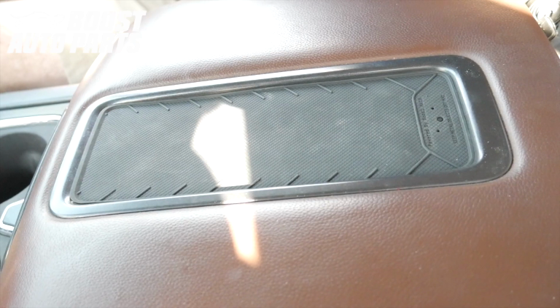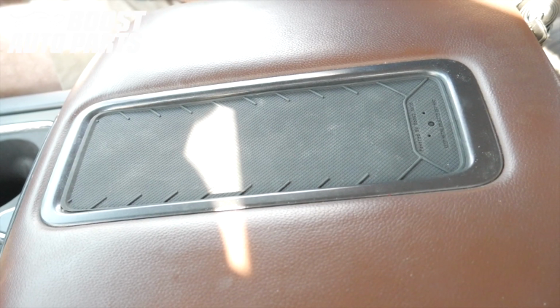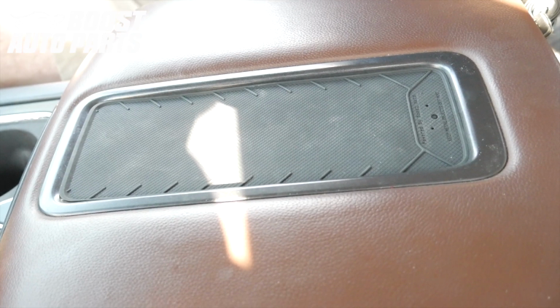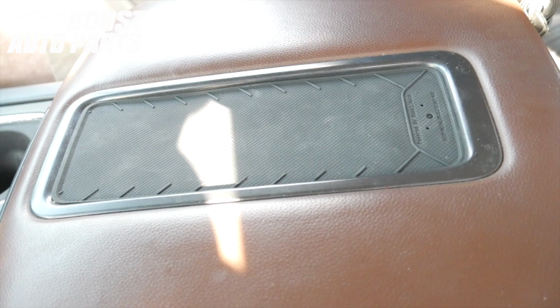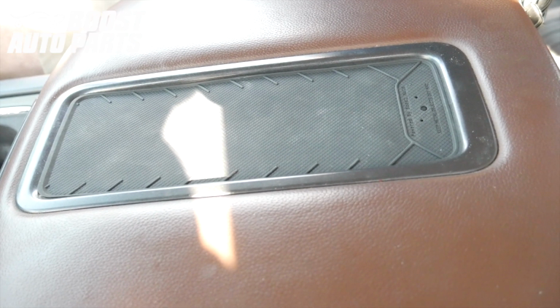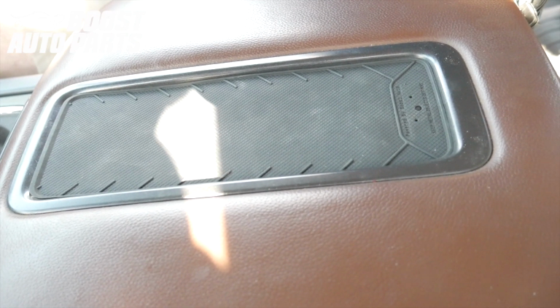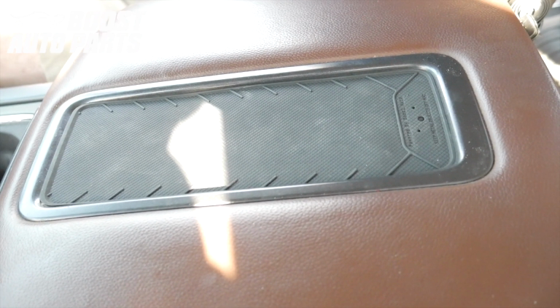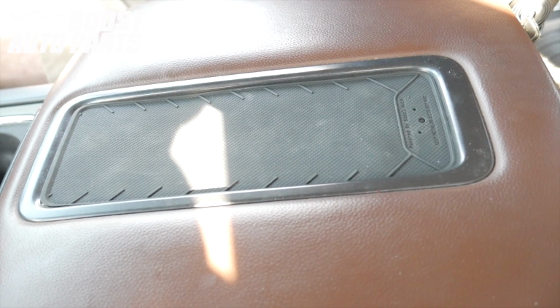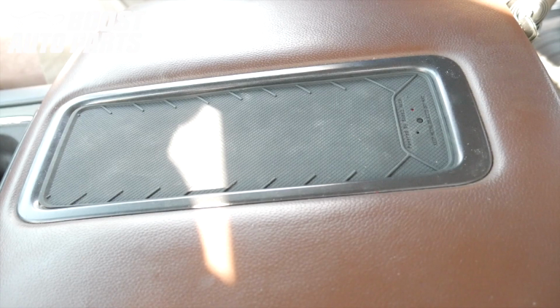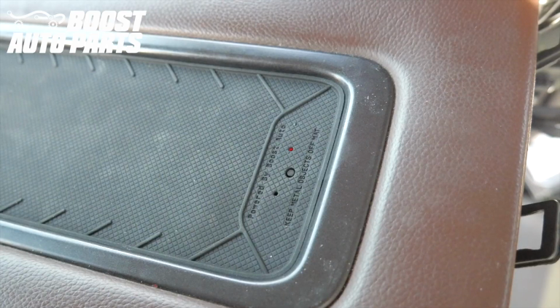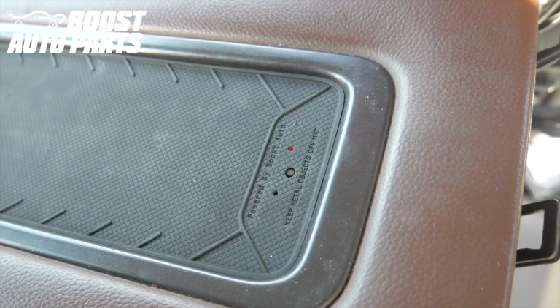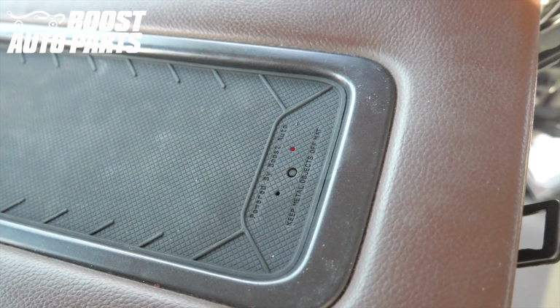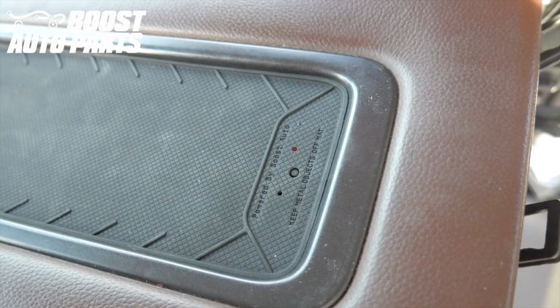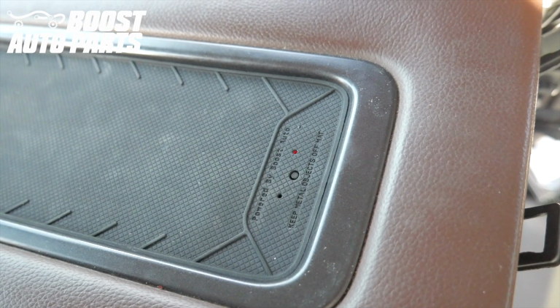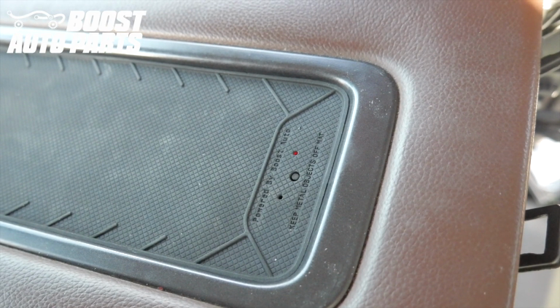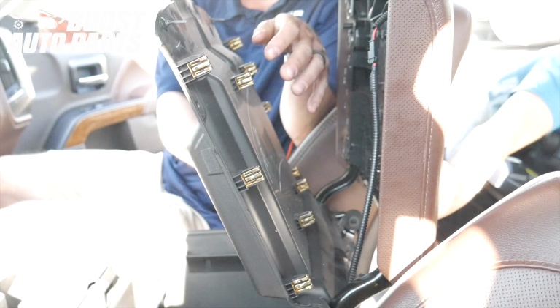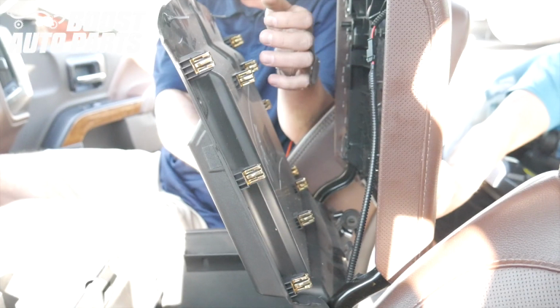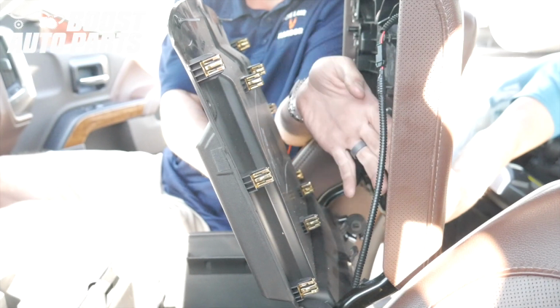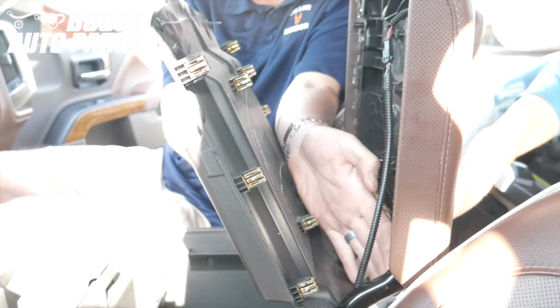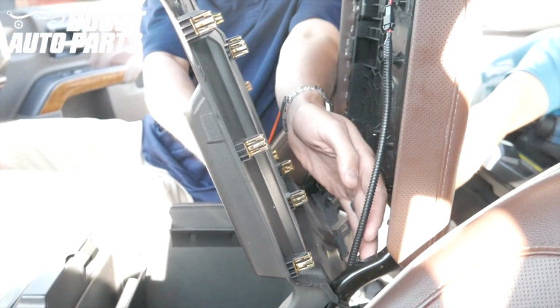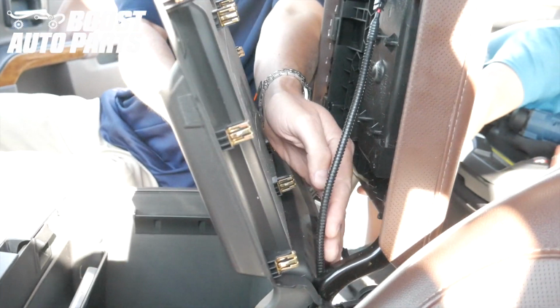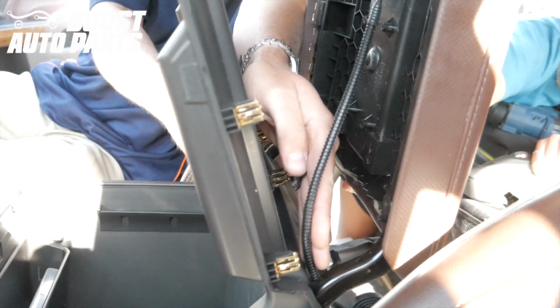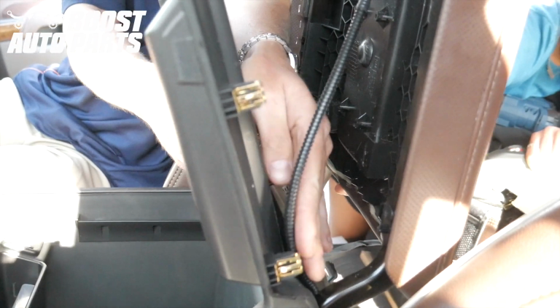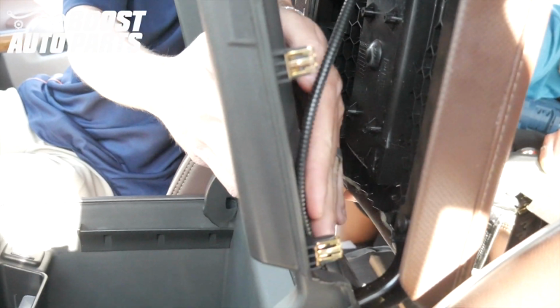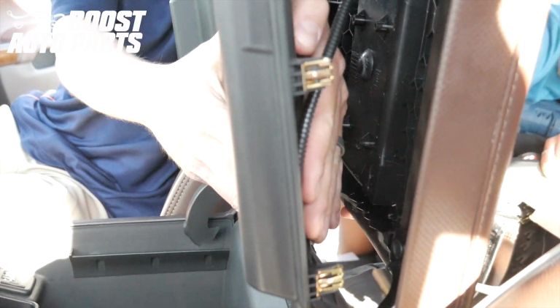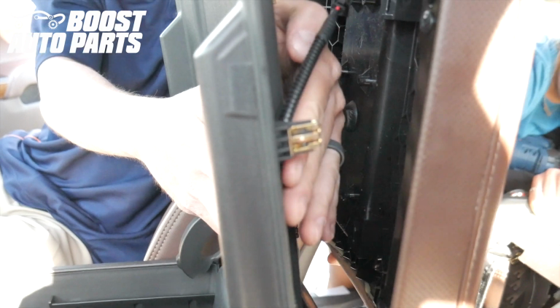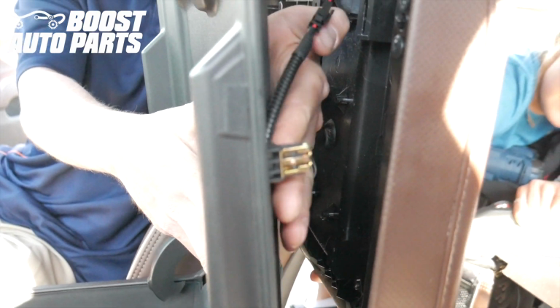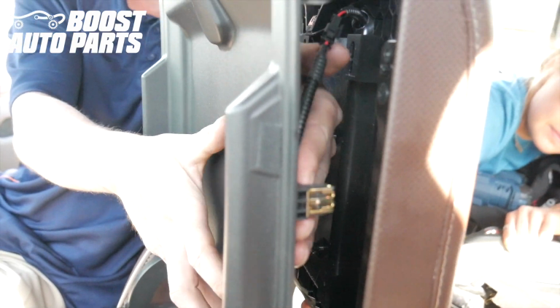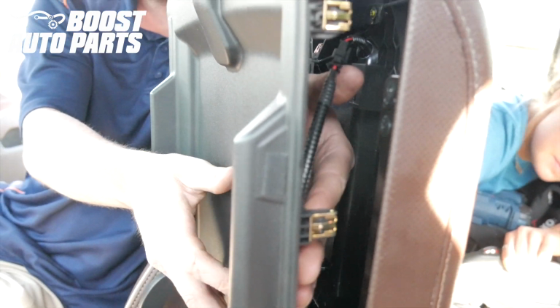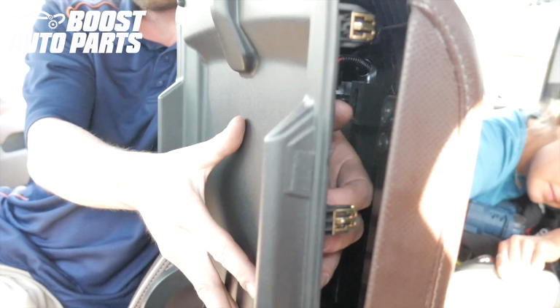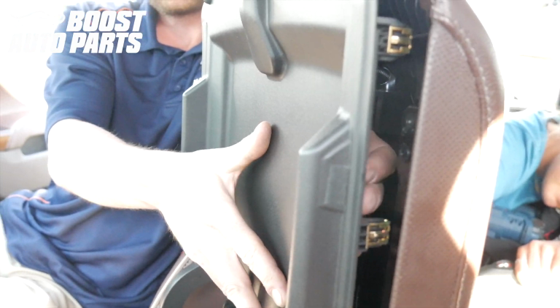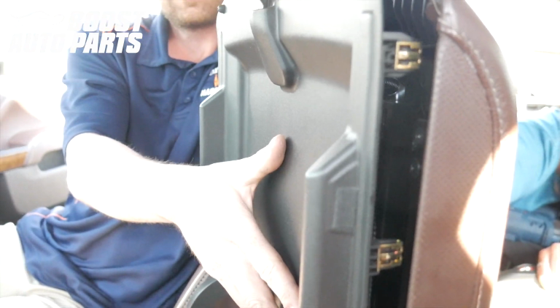Cycle the key to the on position and make sure the lights come on on the charger. Bring the trim cover and the underside of the console into place. Guide the wiring harness so nothing pinches.